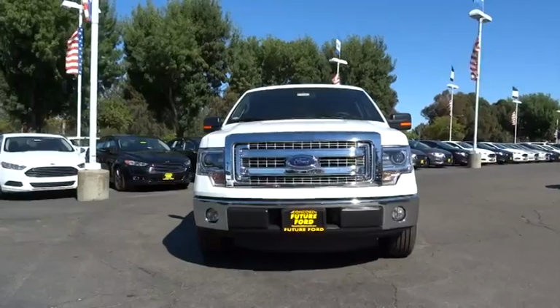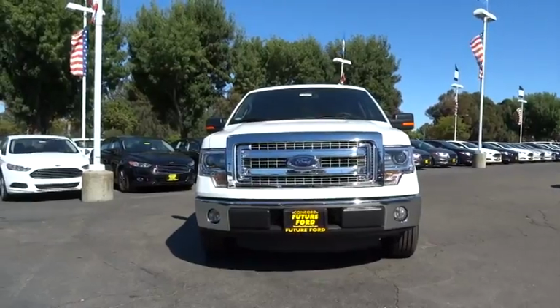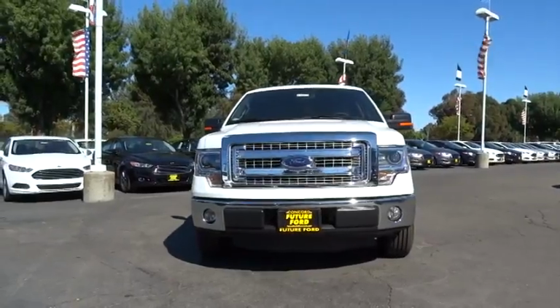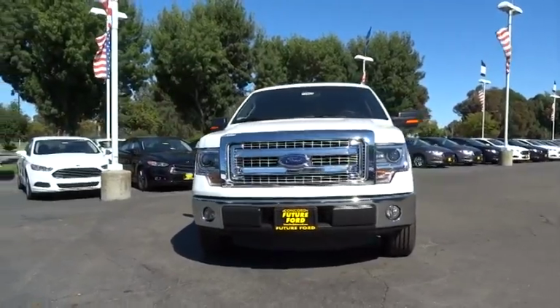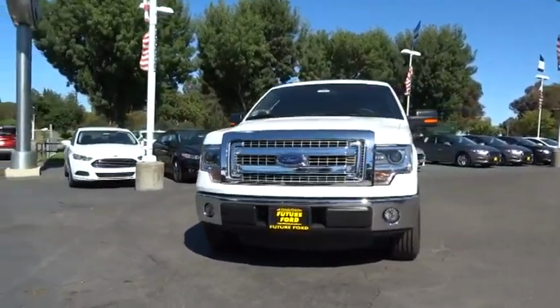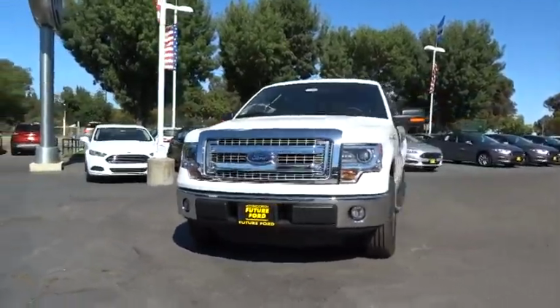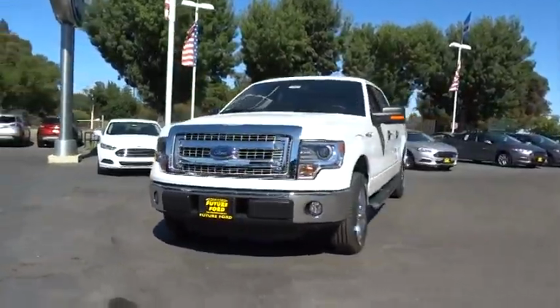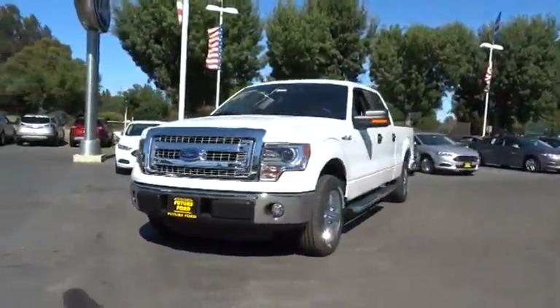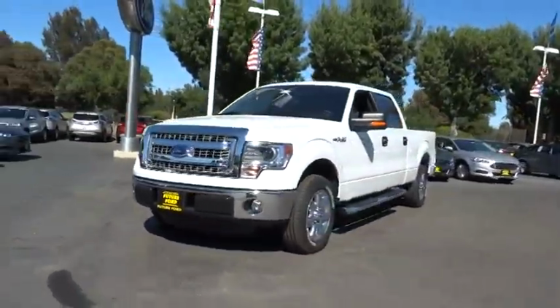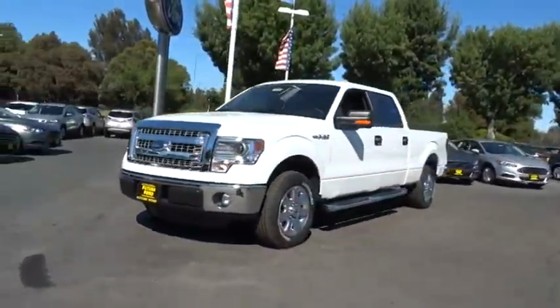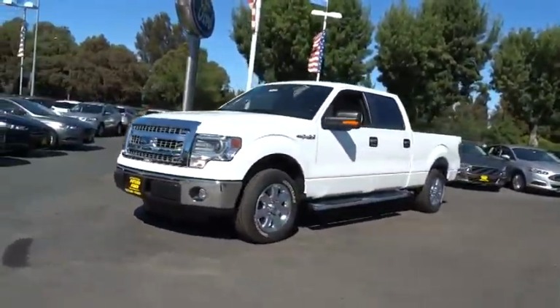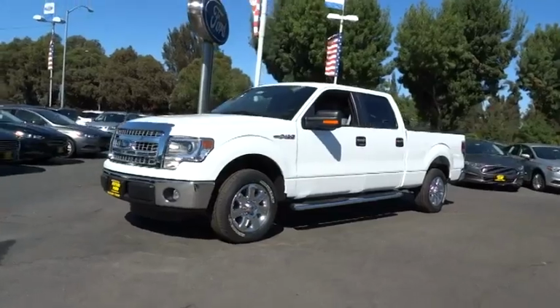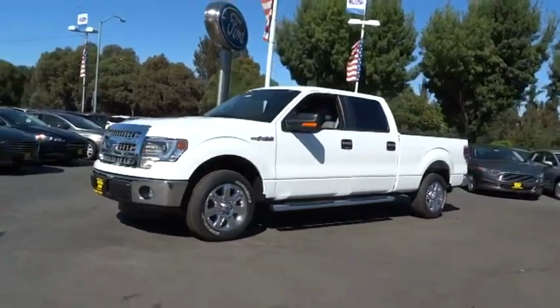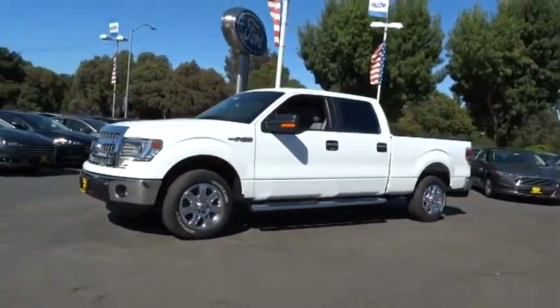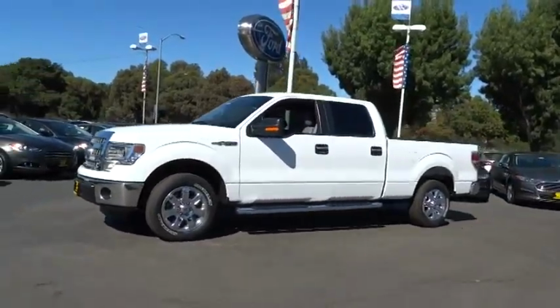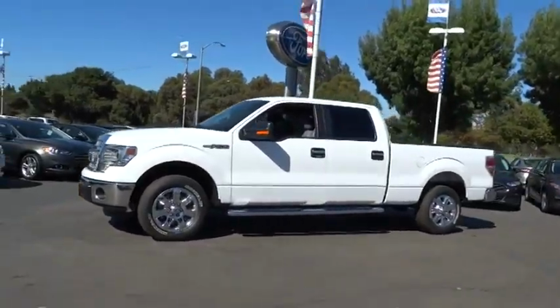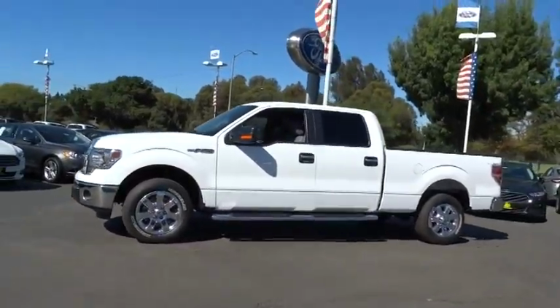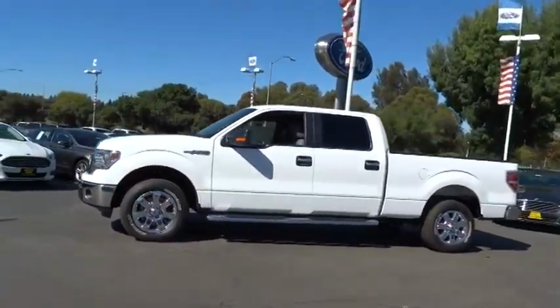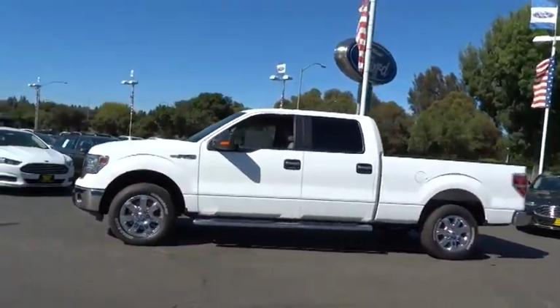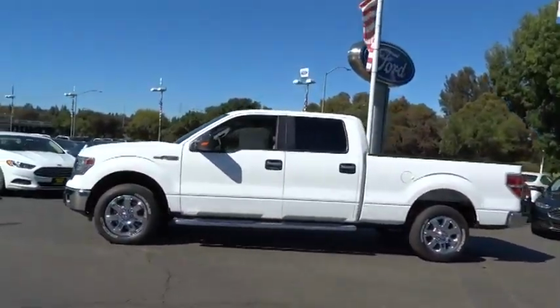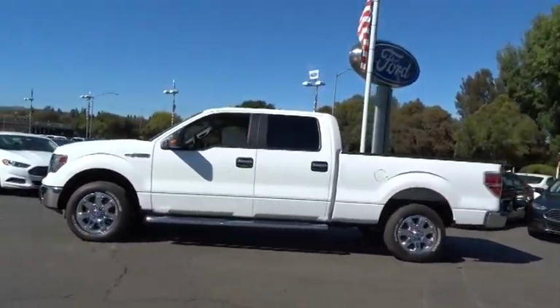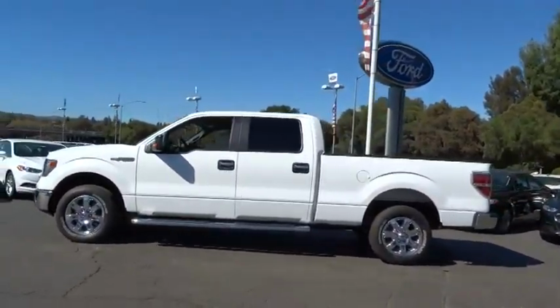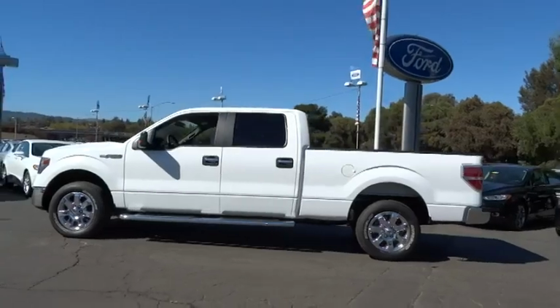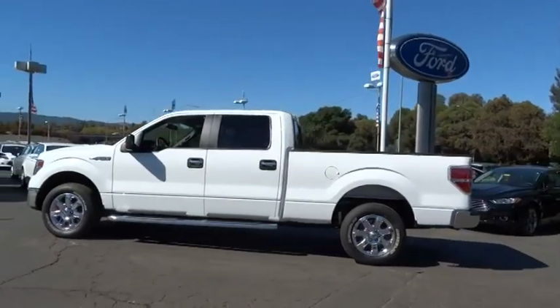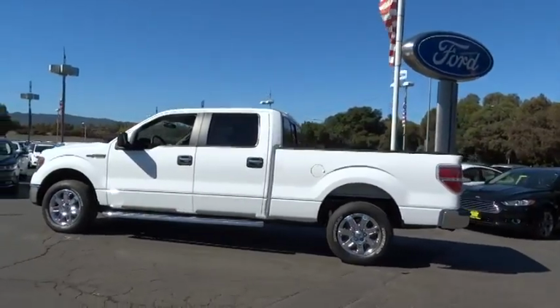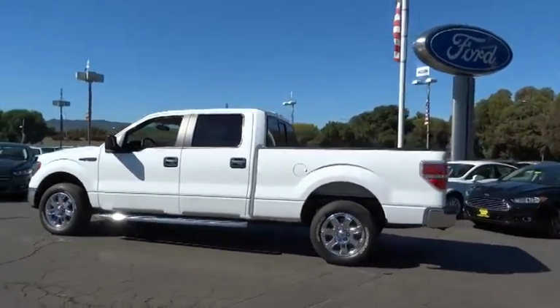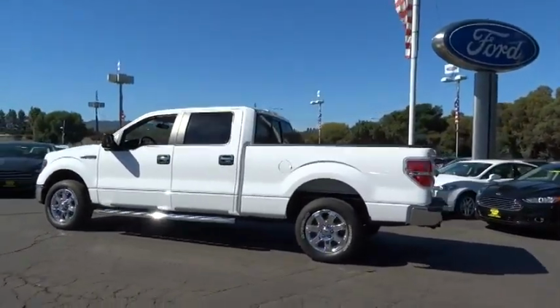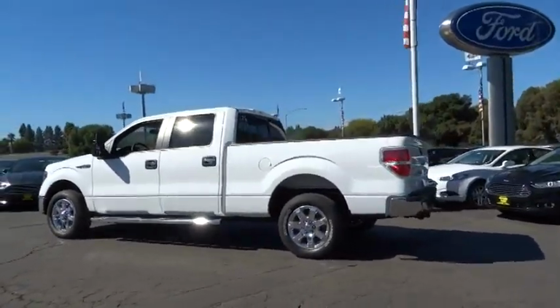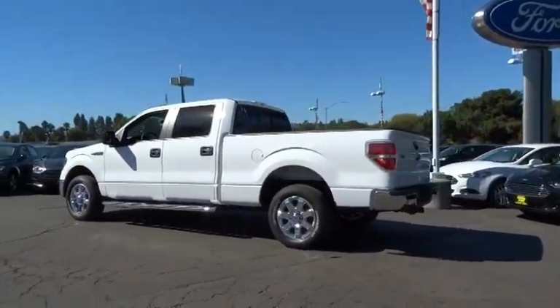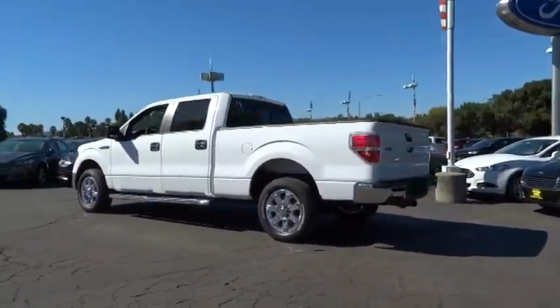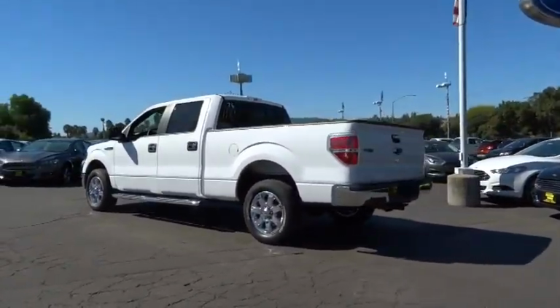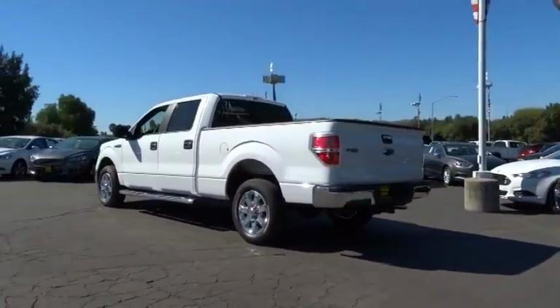The 2014 F-150. A Ford F-150 knows how to handle any situation. It's built to follow orders, no whining, and is priced below $45,000. Here are some of this vehicle's great options.